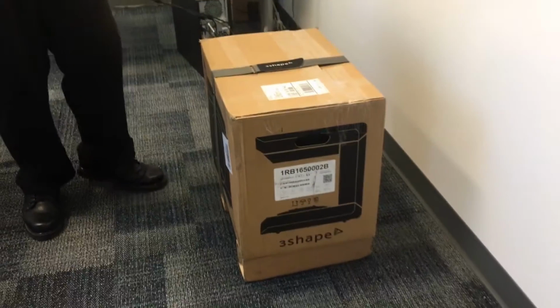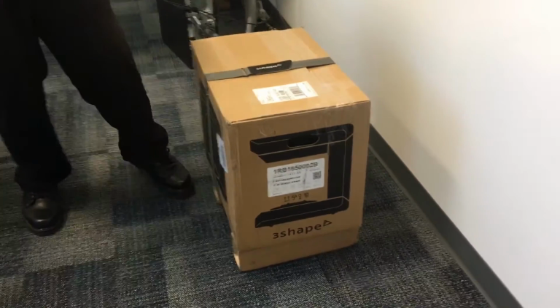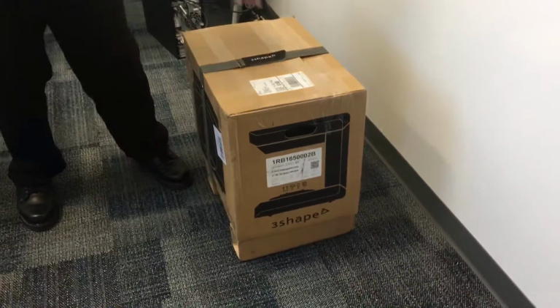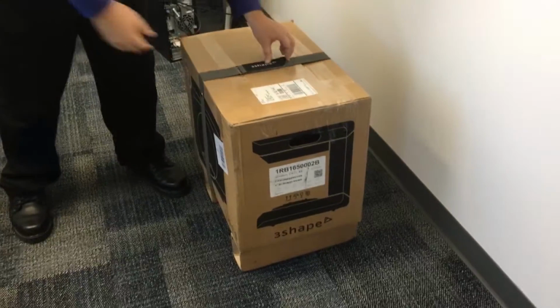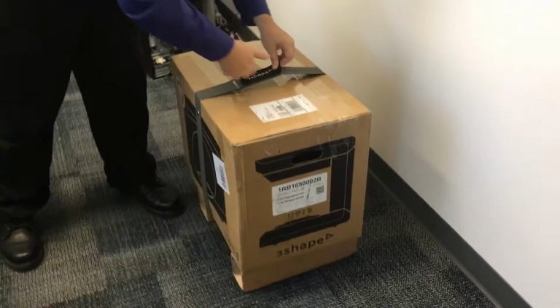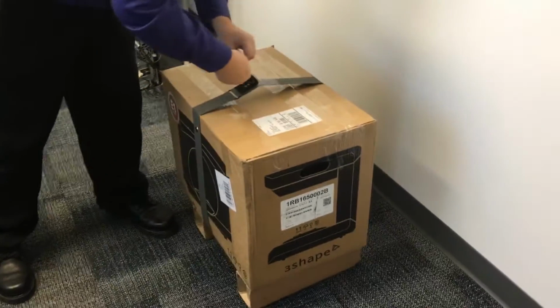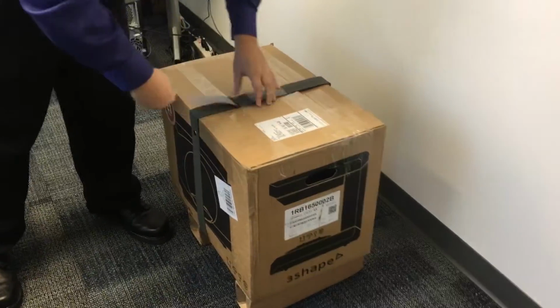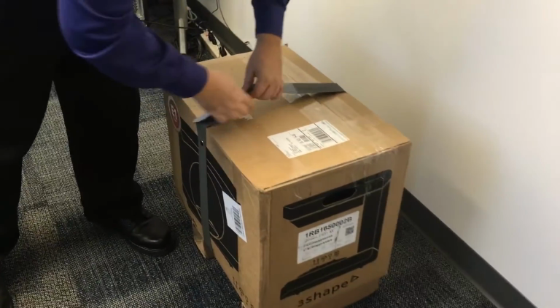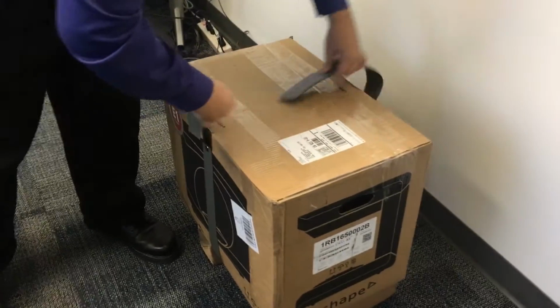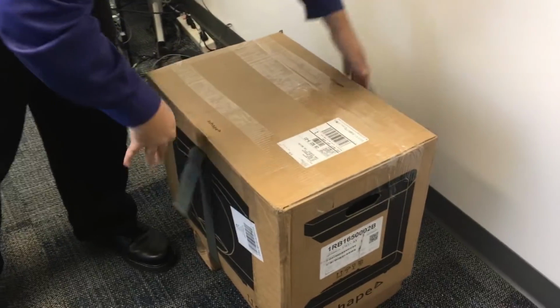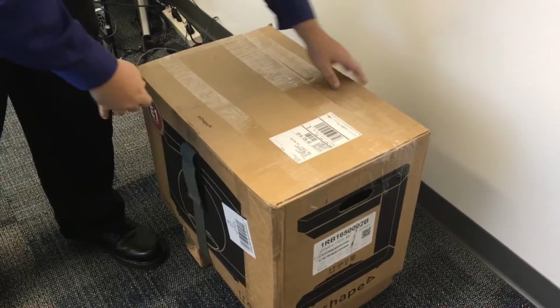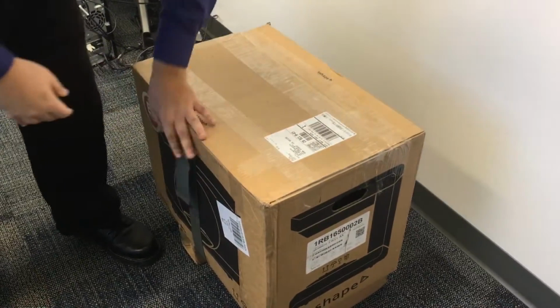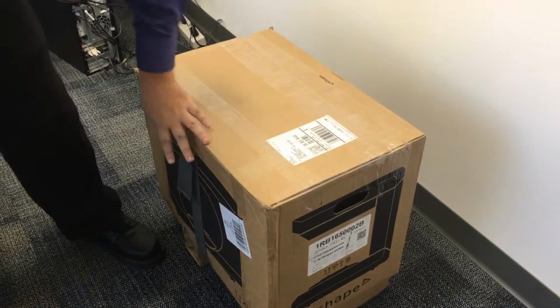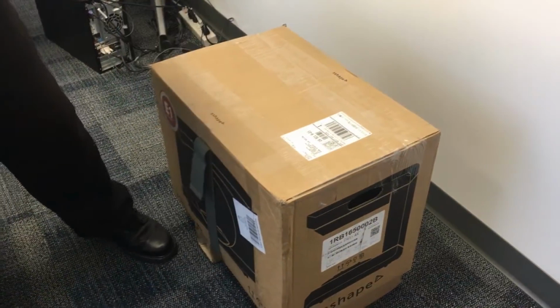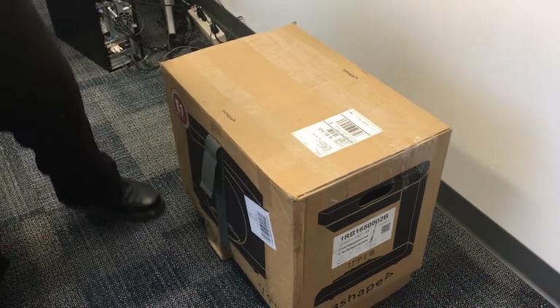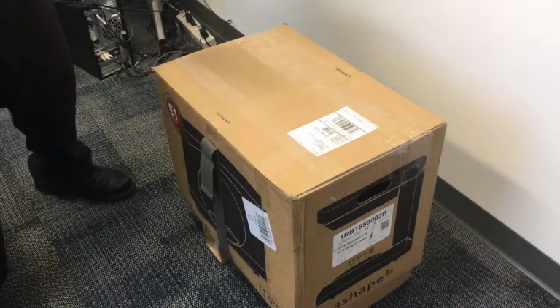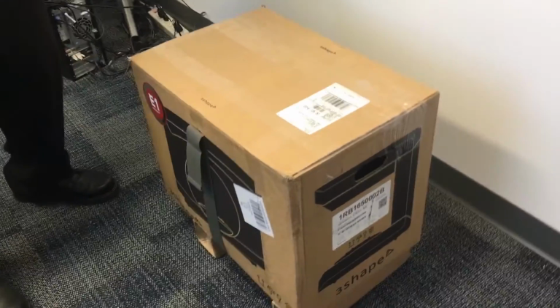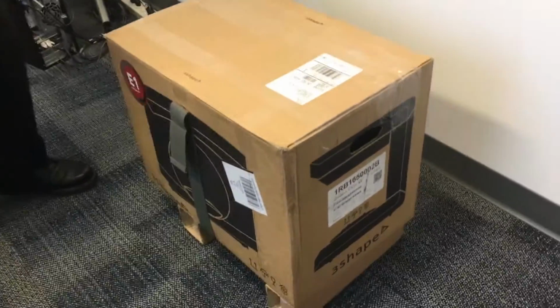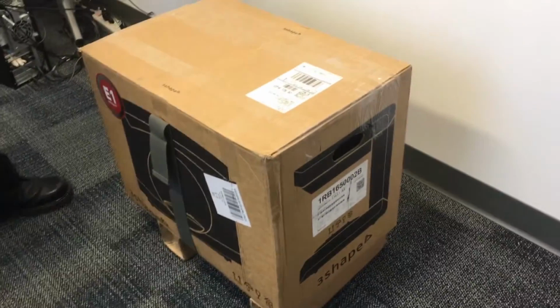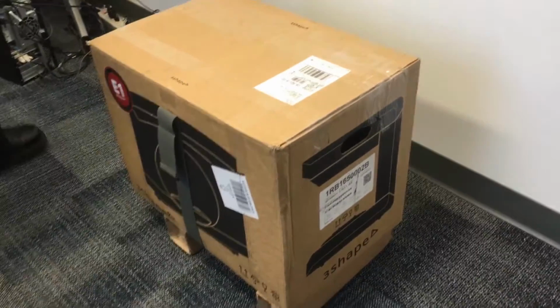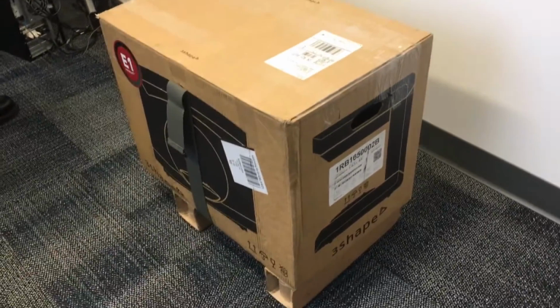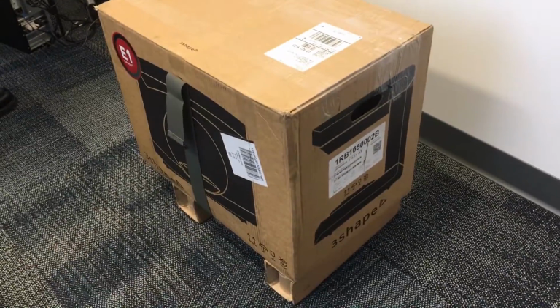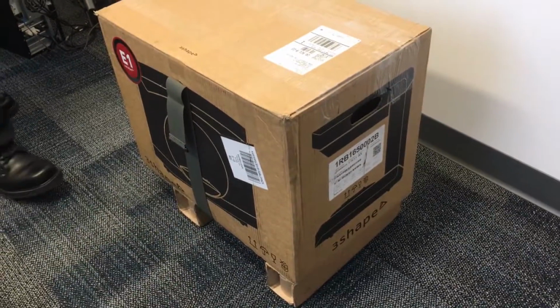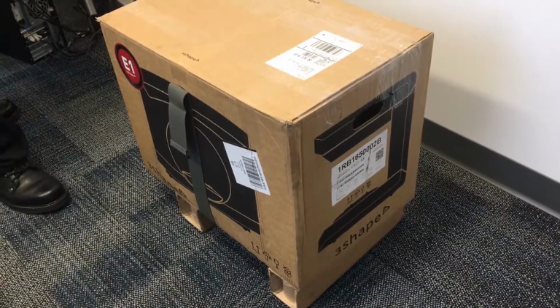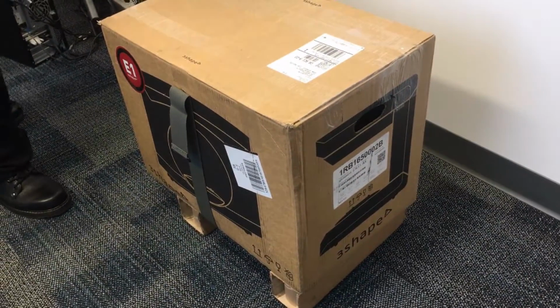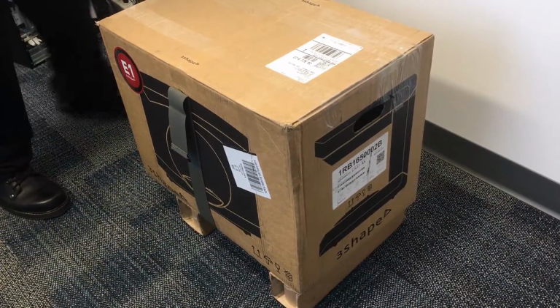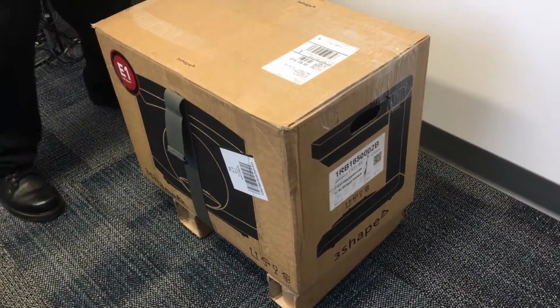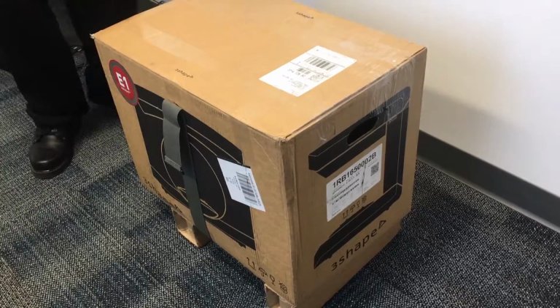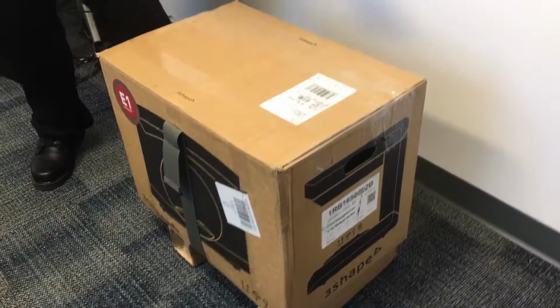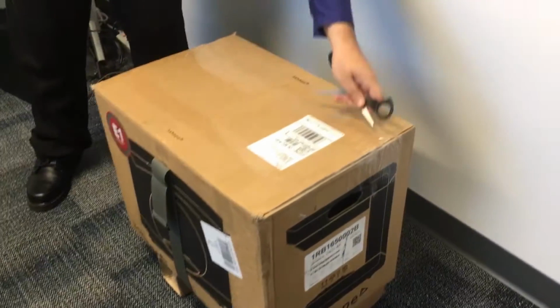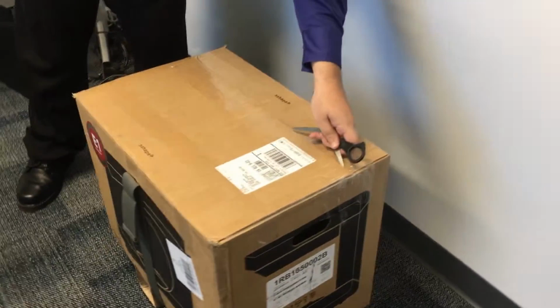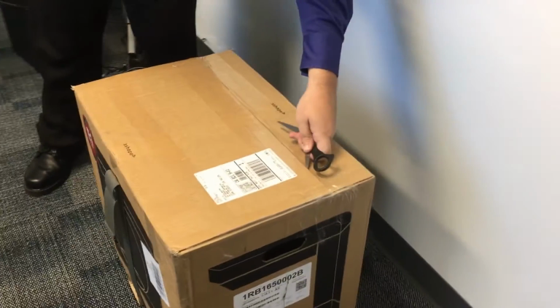The first thing we're going to do is come over here, zip off the Velcro, and open this up. This just stays on. You do want to keep this box in case you need to send your scanner in for any reason, so you don't want to damage it. I'm going to come over here and cut open all the tape.